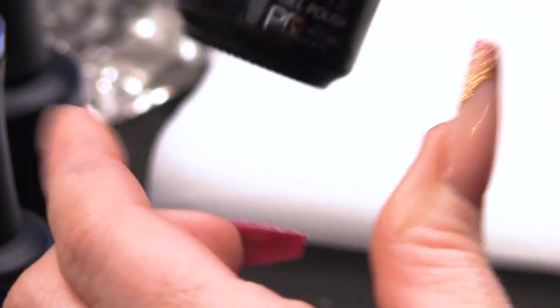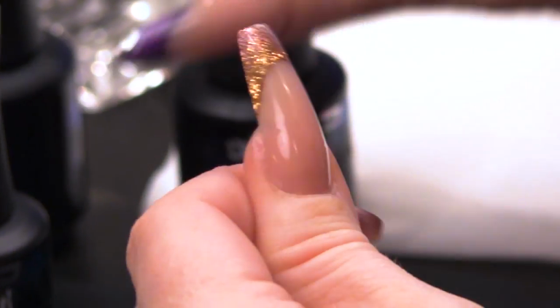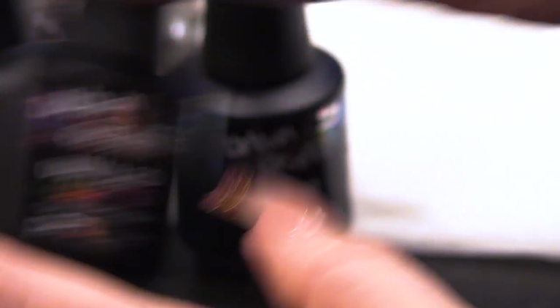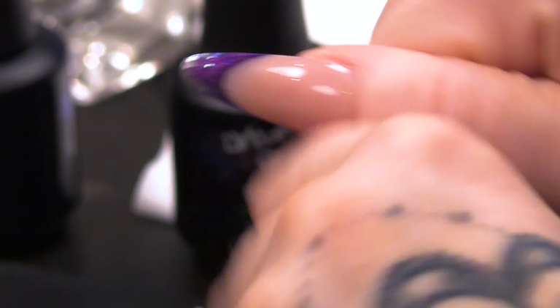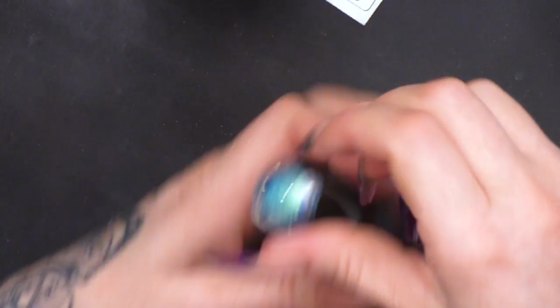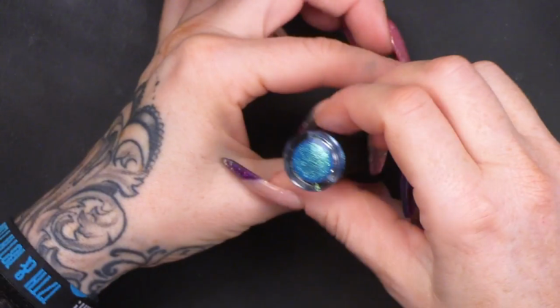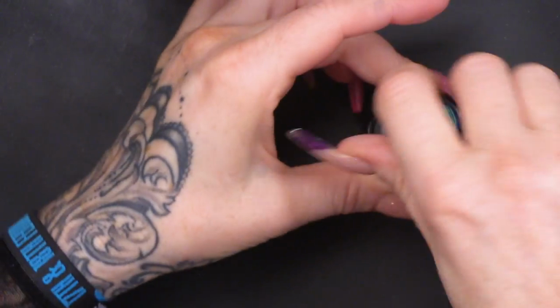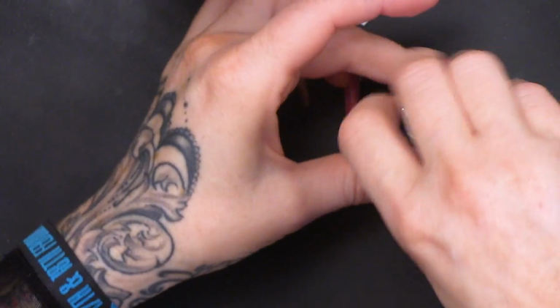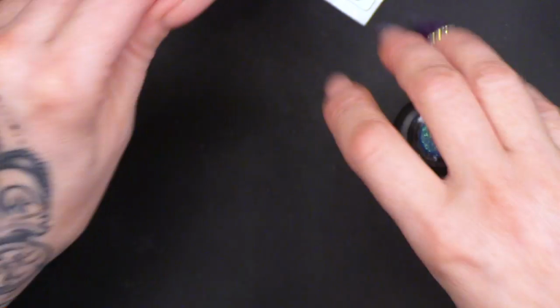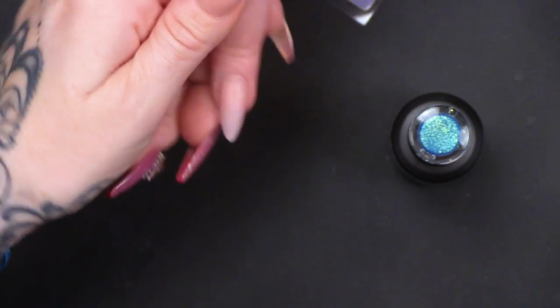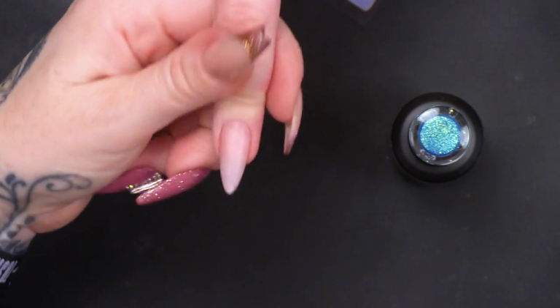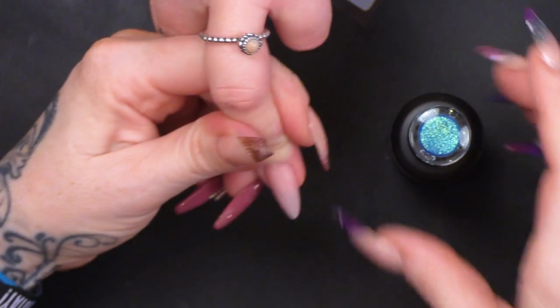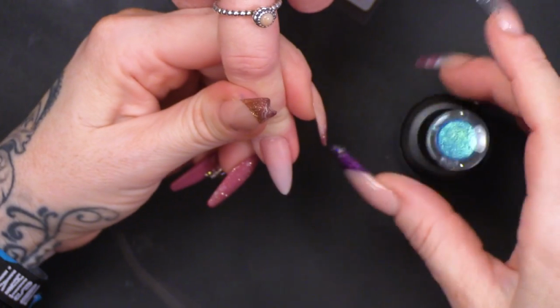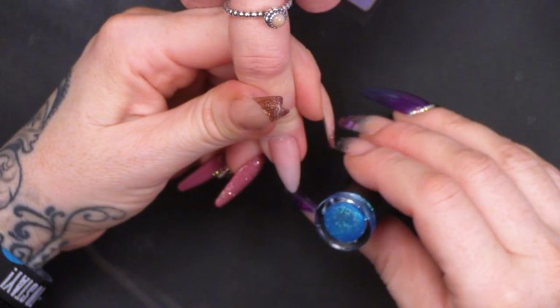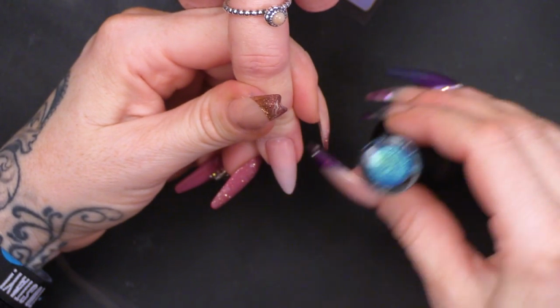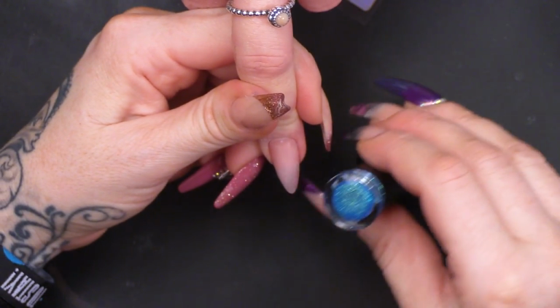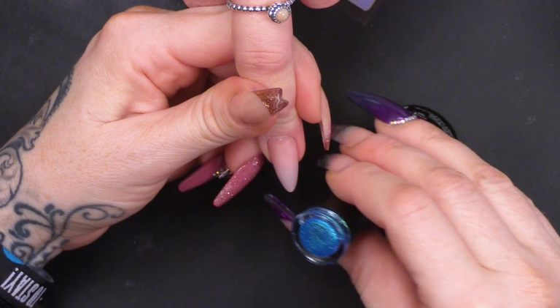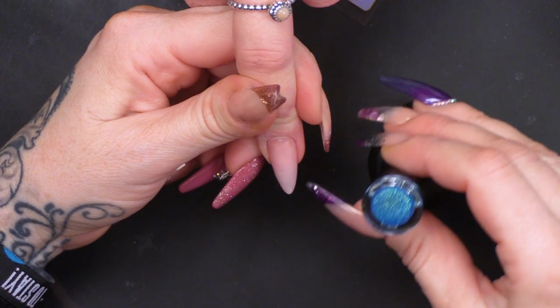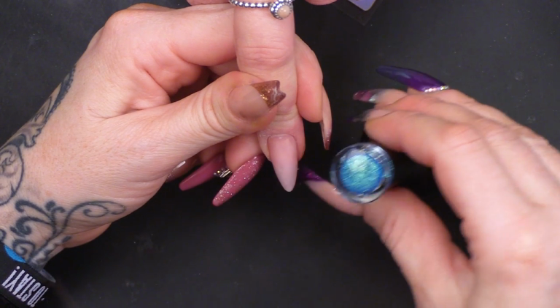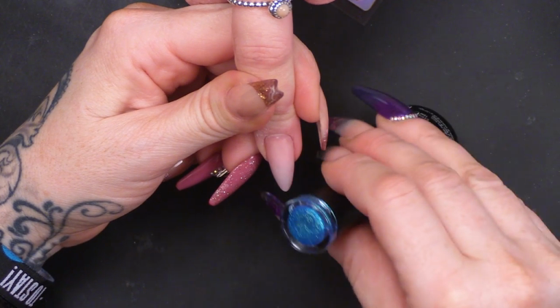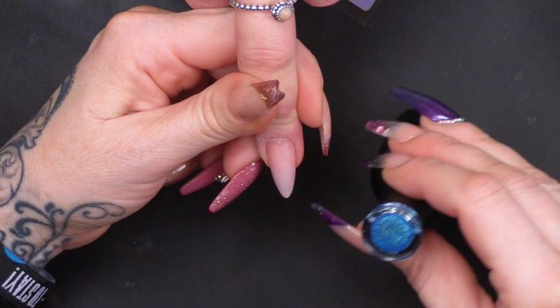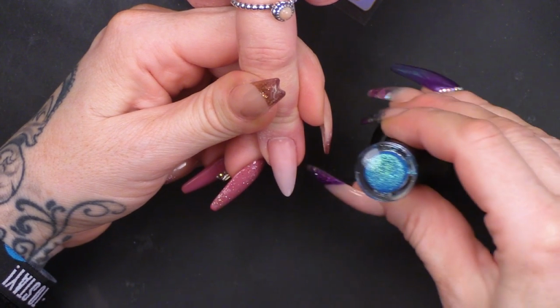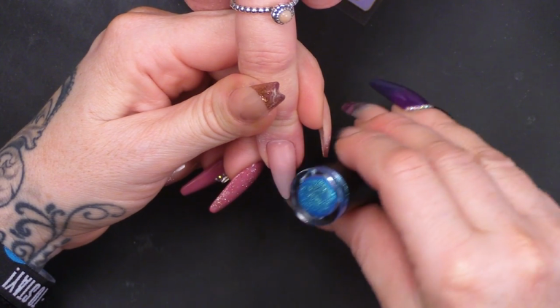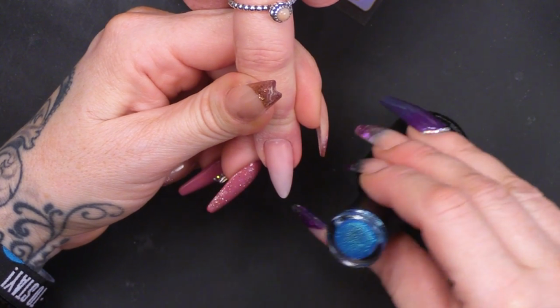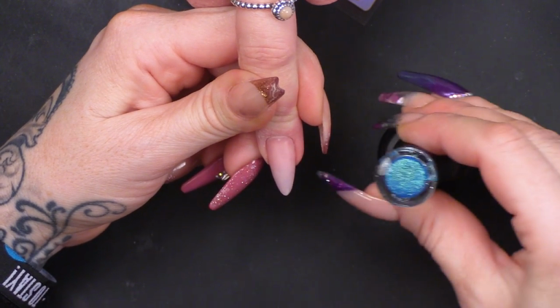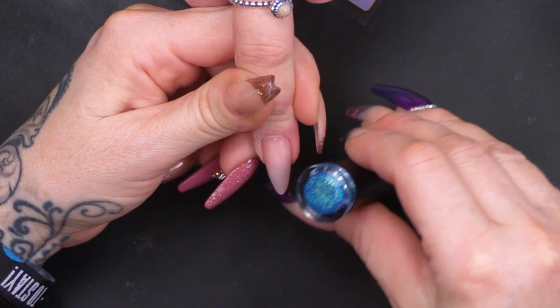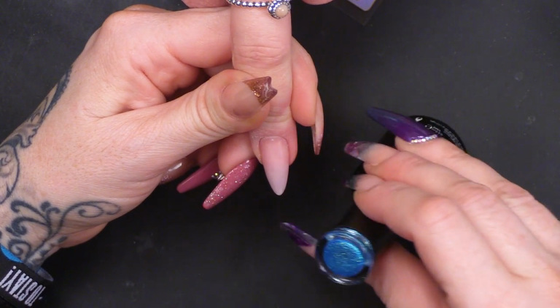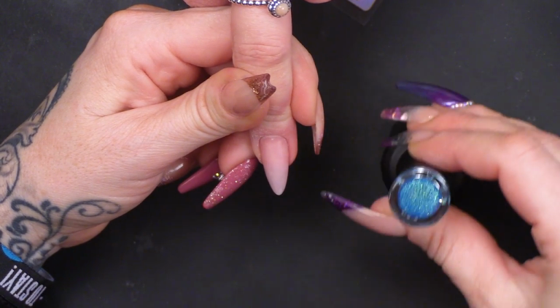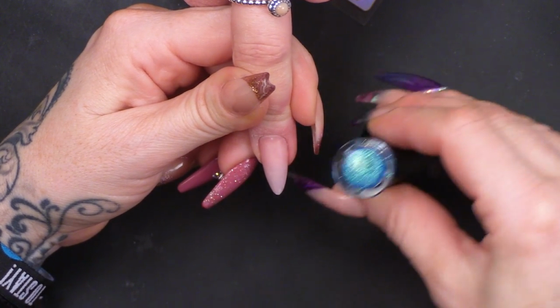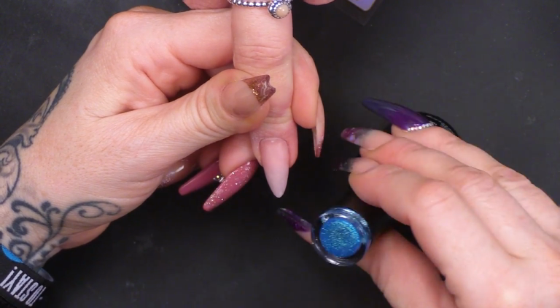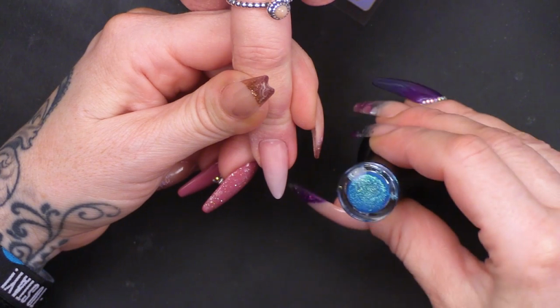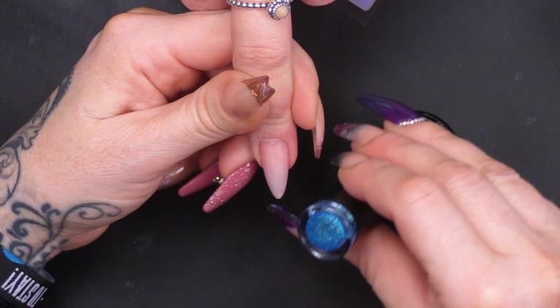I'm going to start with the turquoise first. It's turquoise but it's got like a gold kind of sheen to it as well. When you move it, it kind of changes a little bit.